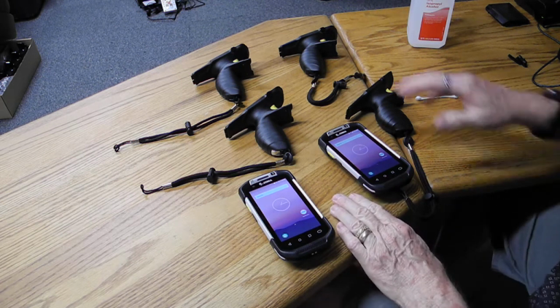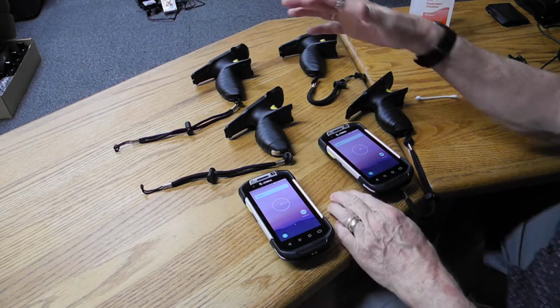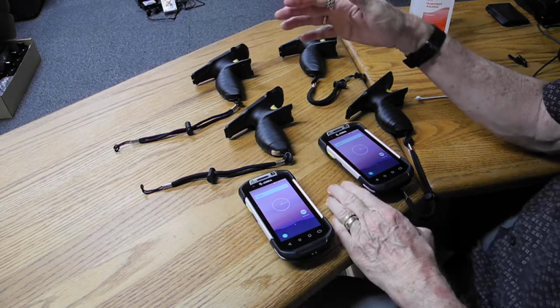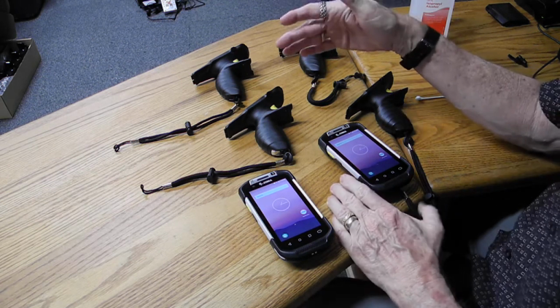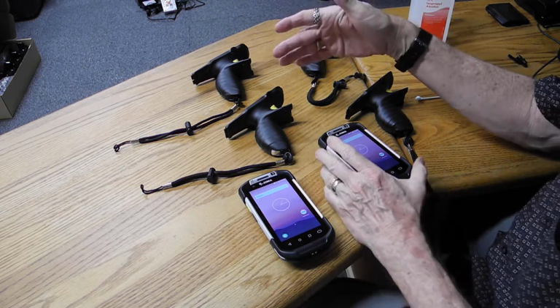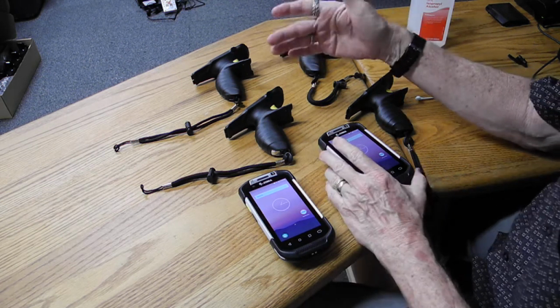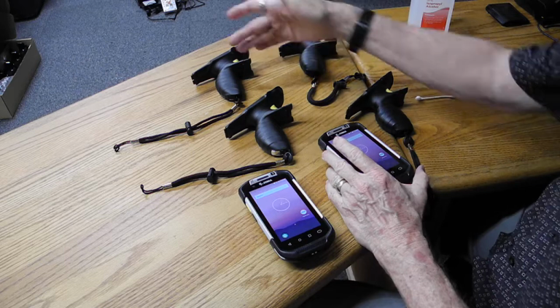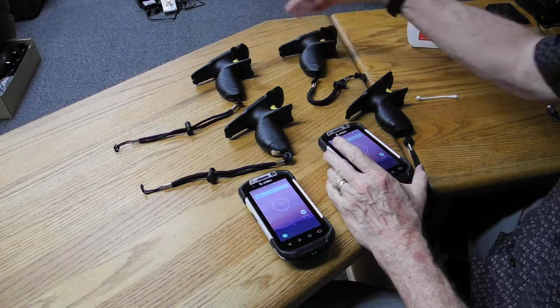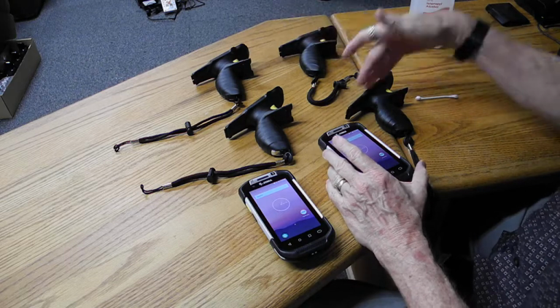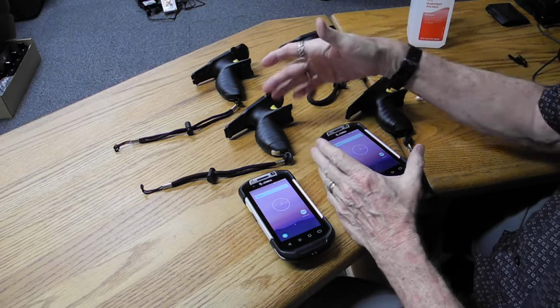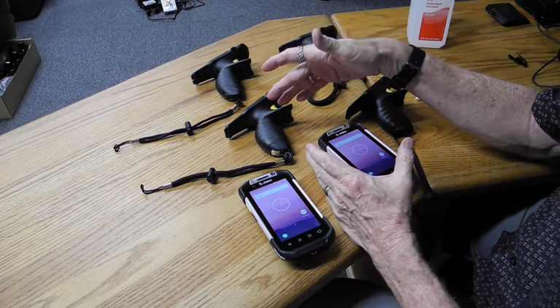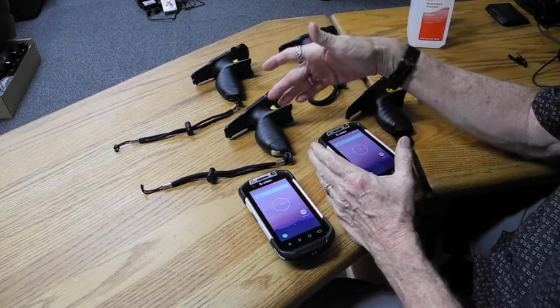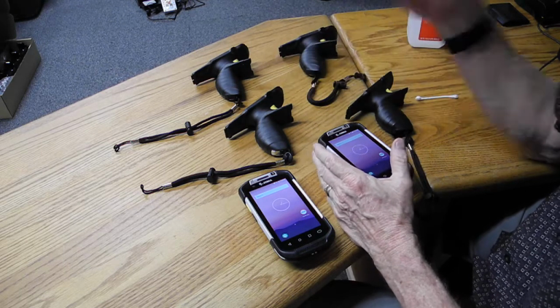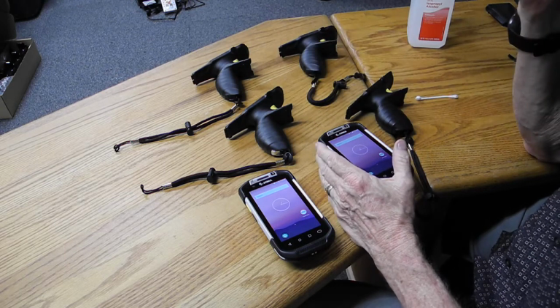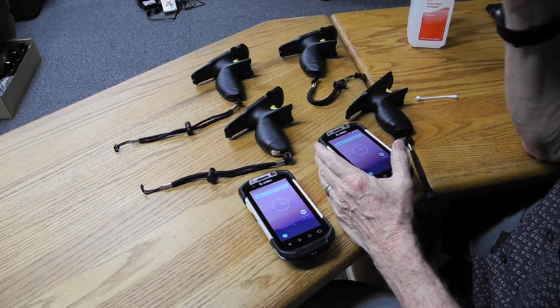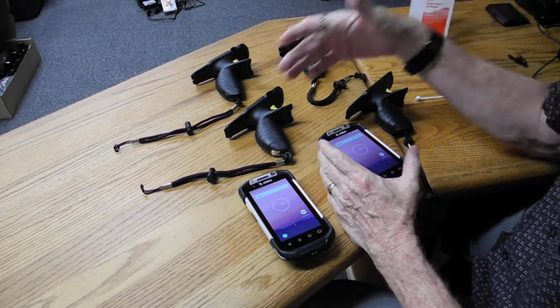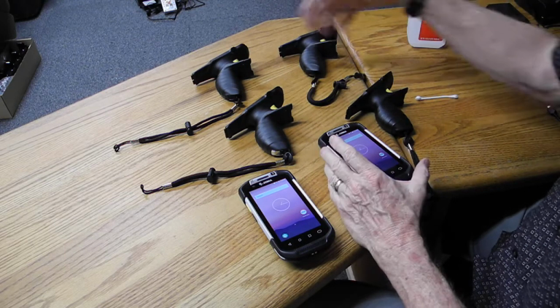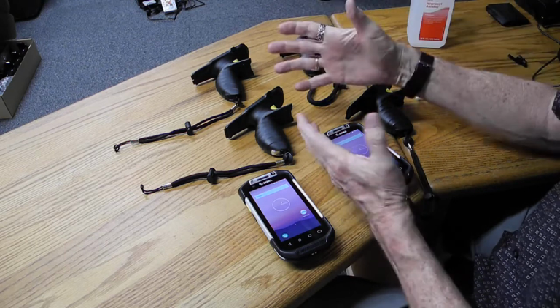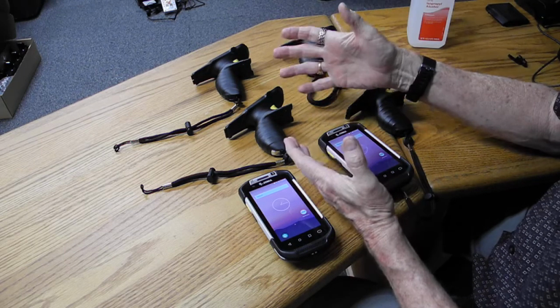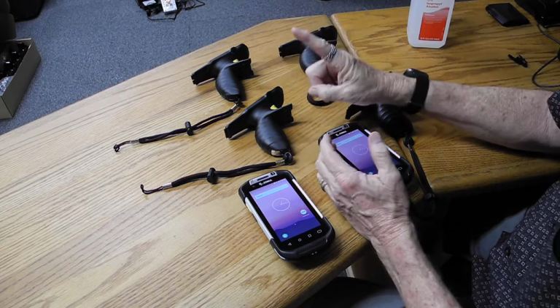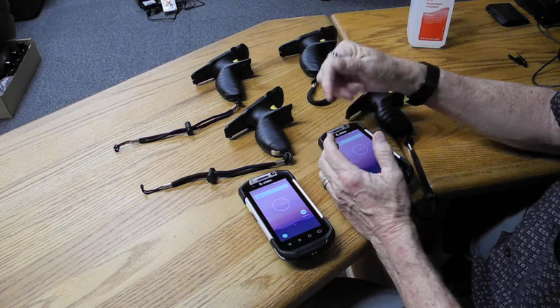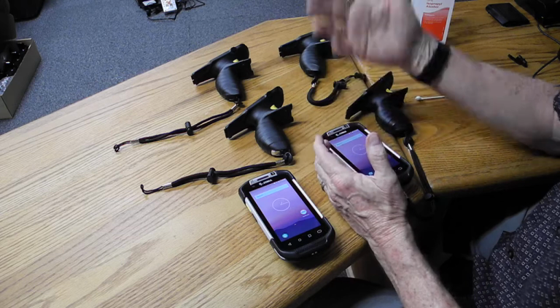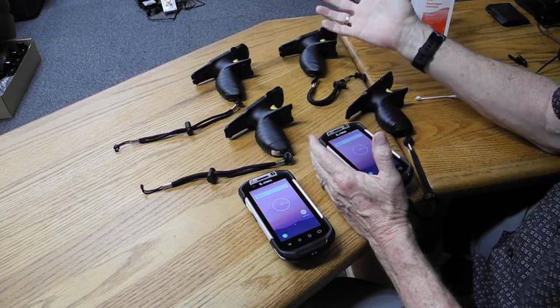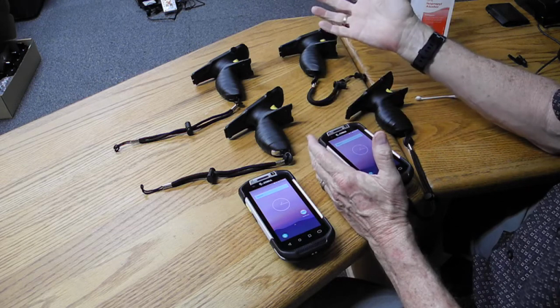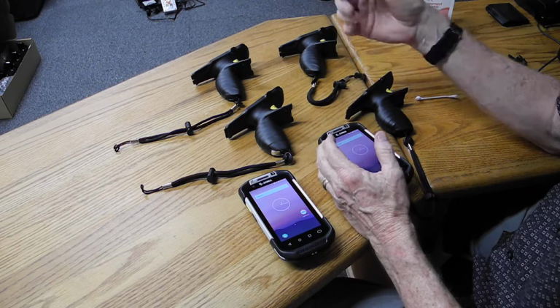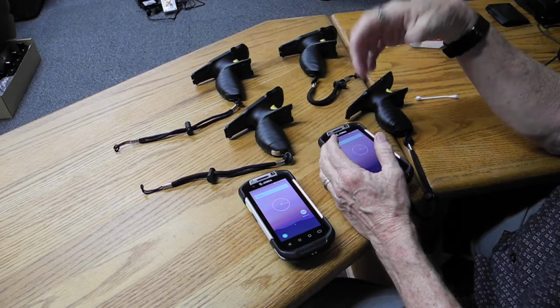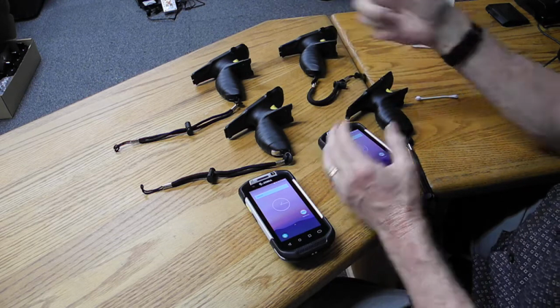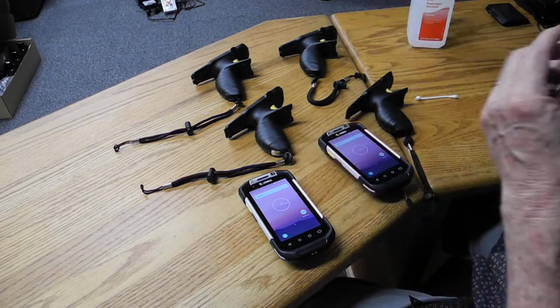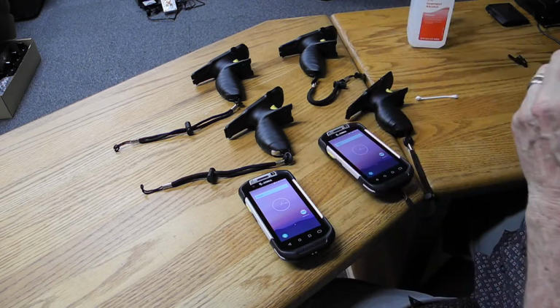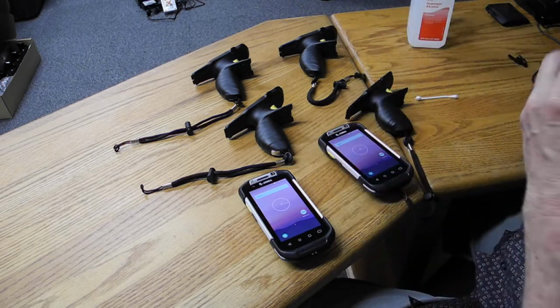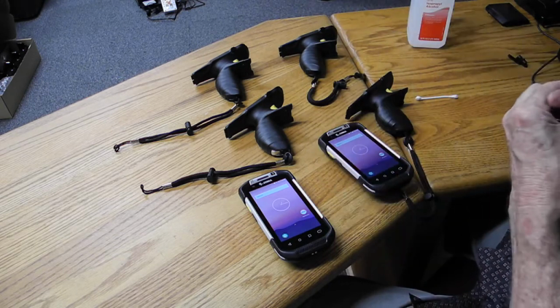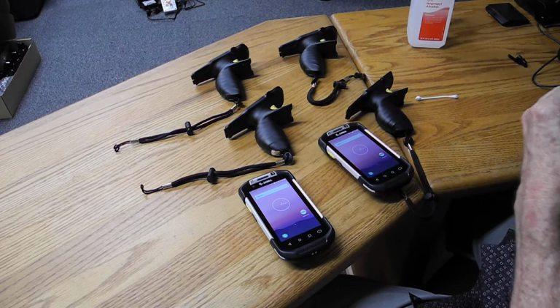We've bought a total of five scanners and triggers from you. Four of them I have here, and one is at the customer's site, so I don't have it.